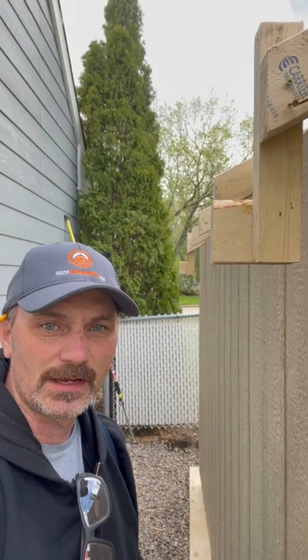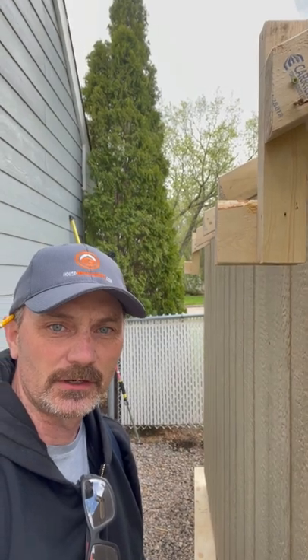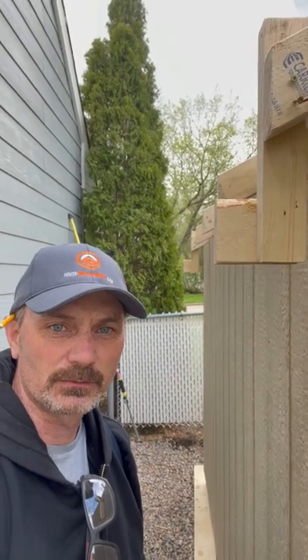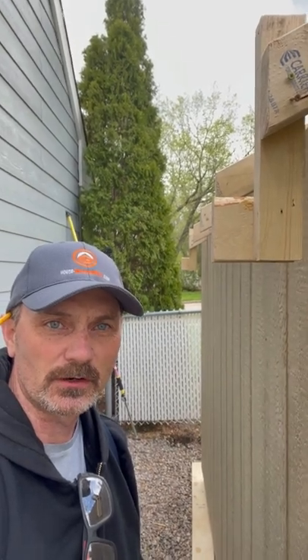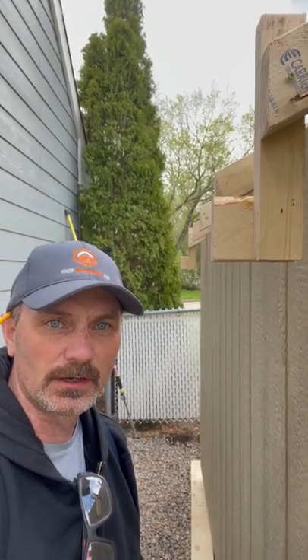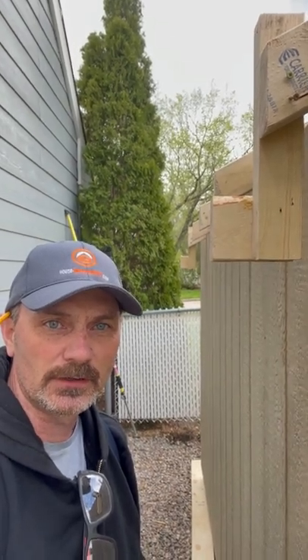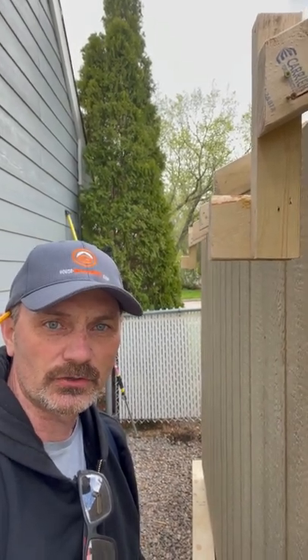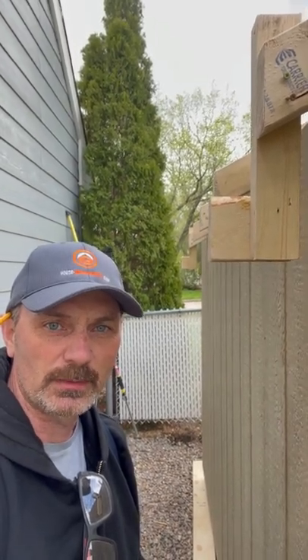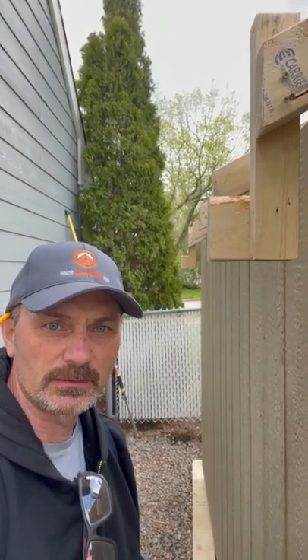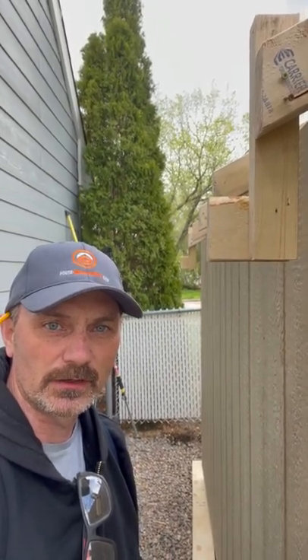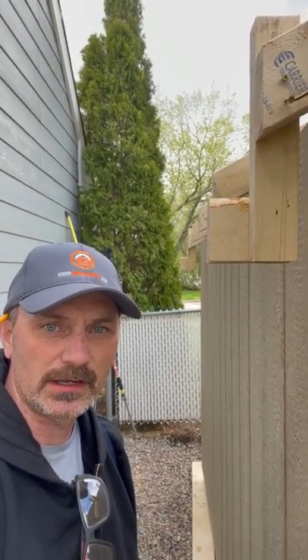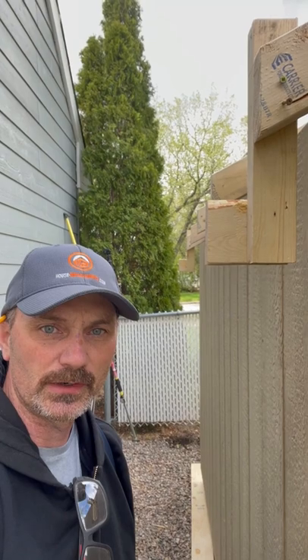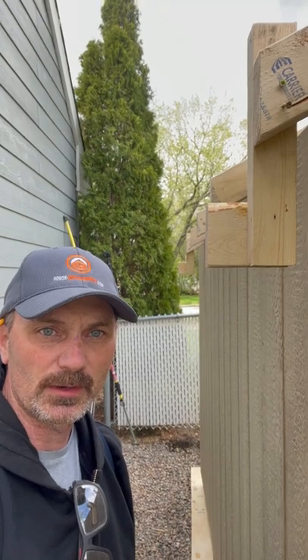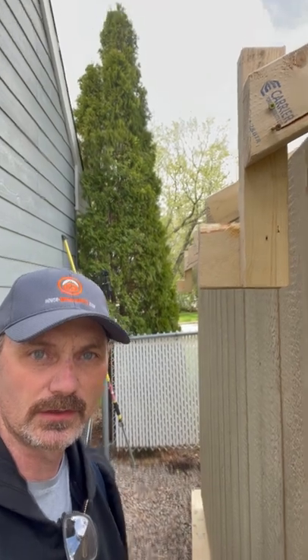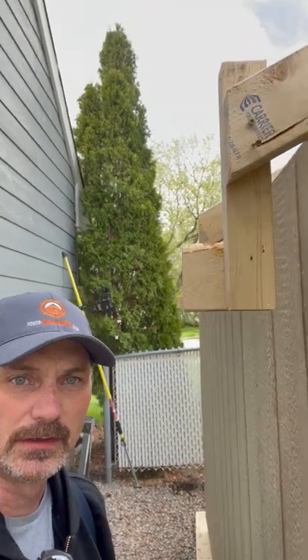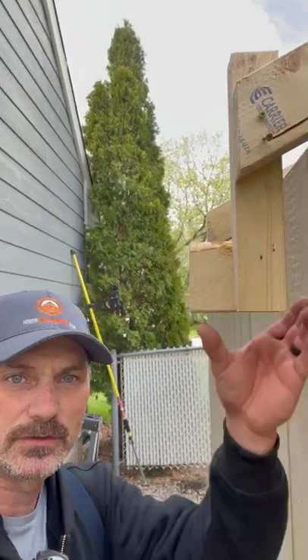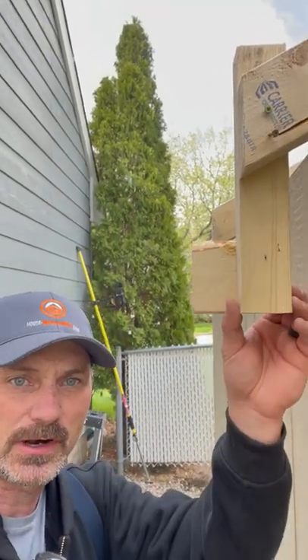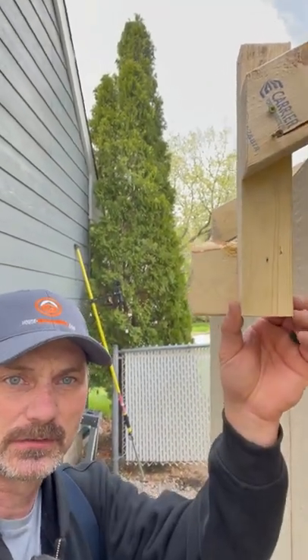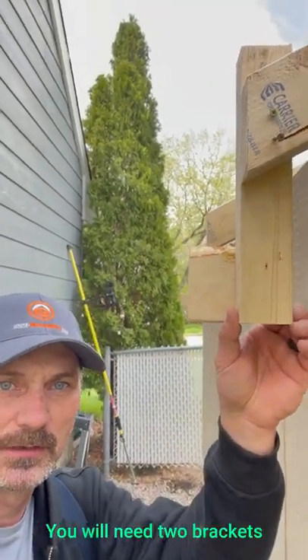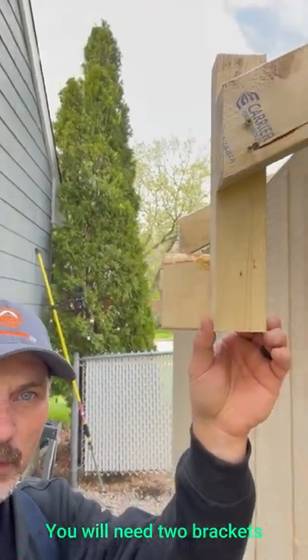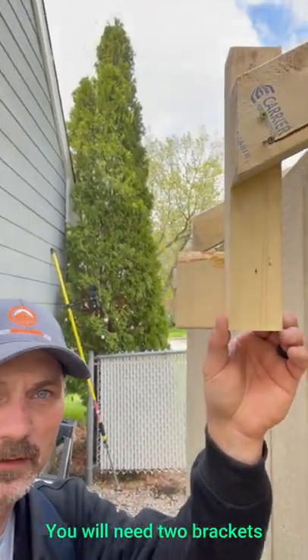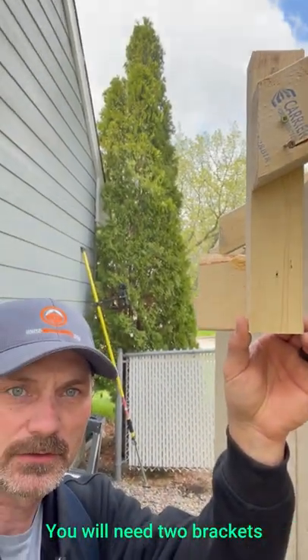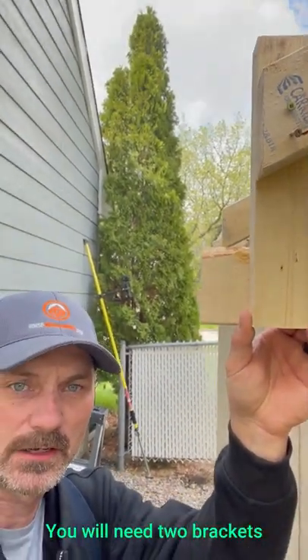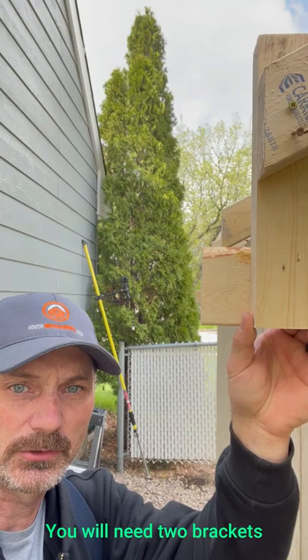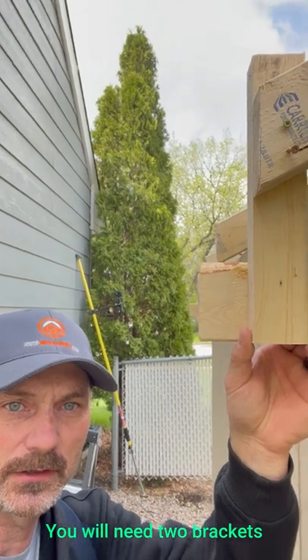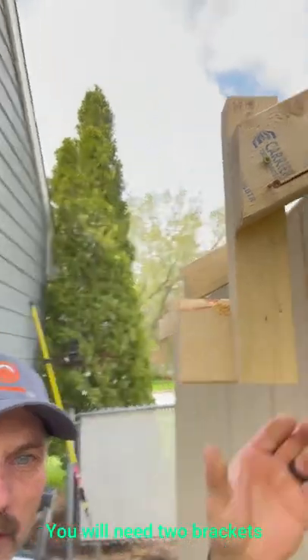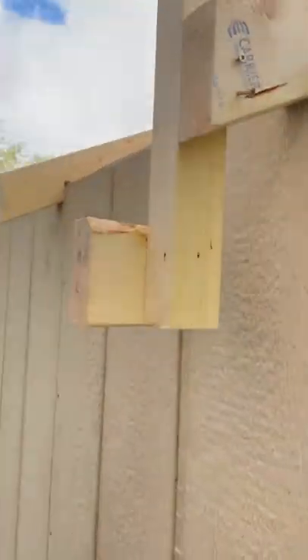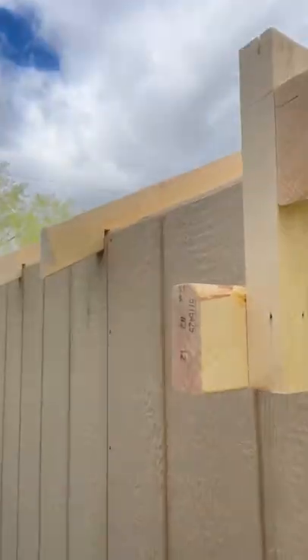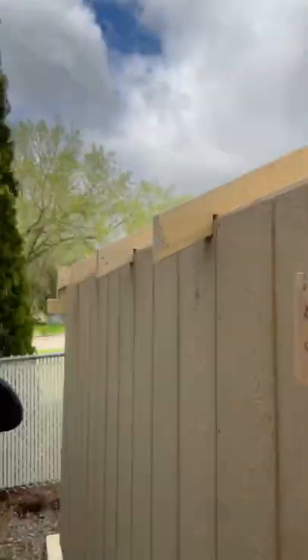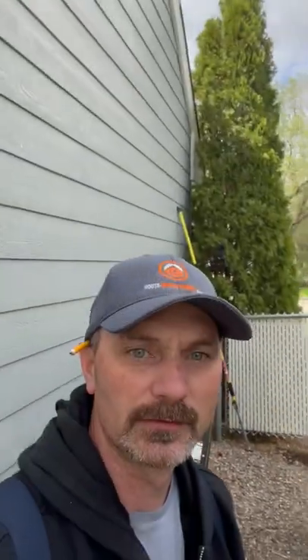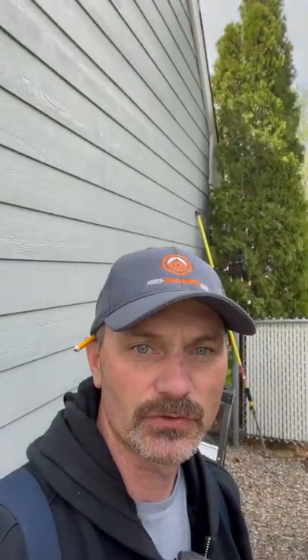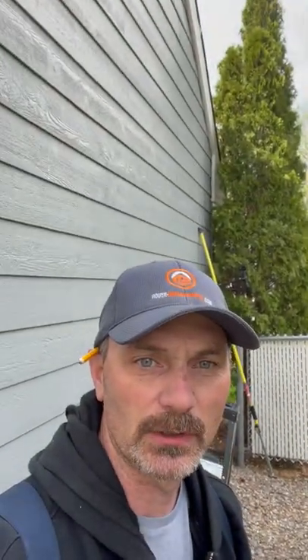Hi, Shannon here from Houseimprovements.com. I just want to show you how I make up a simple jig to hang wooden fascia by myself. Just use some scraps, make up a bracket that can screw to the end of a couple trusses. Pretty simple. Show you how it works.